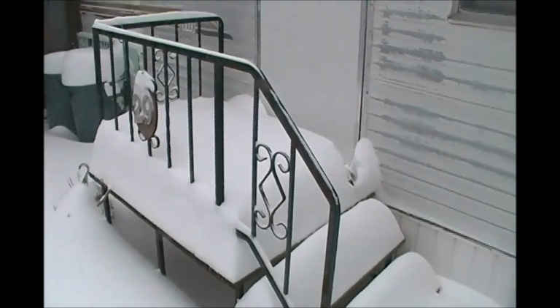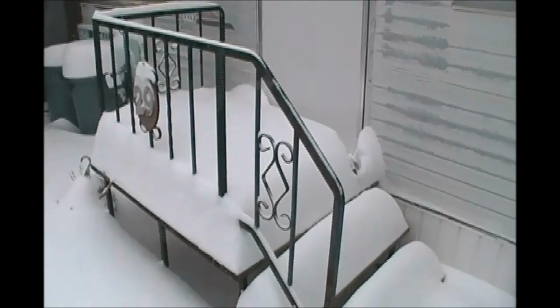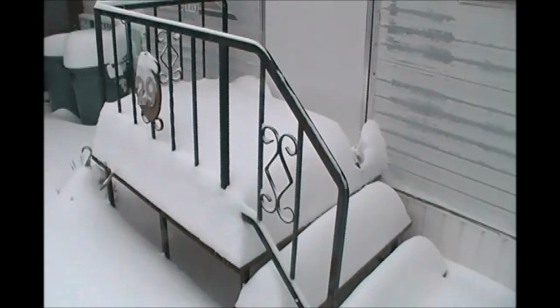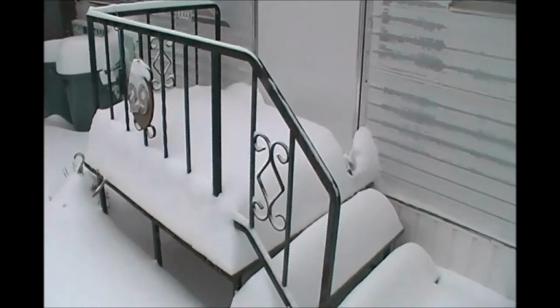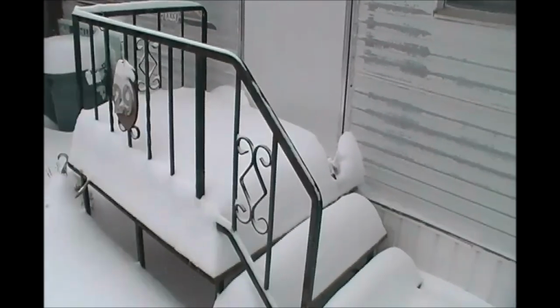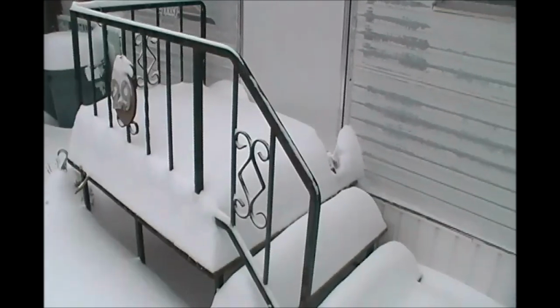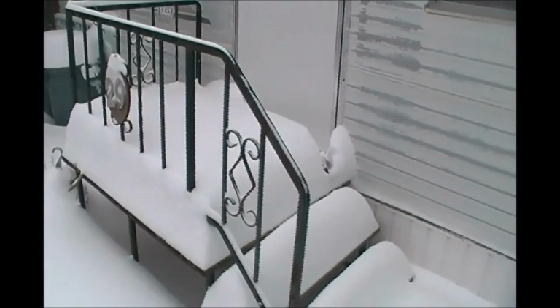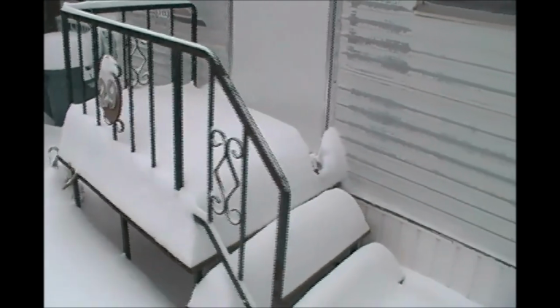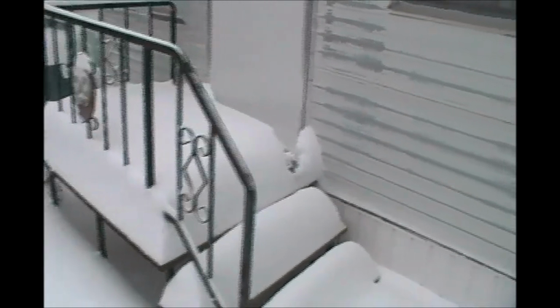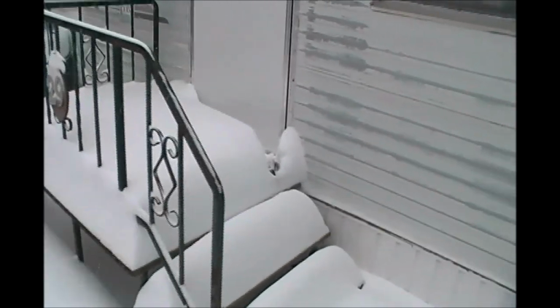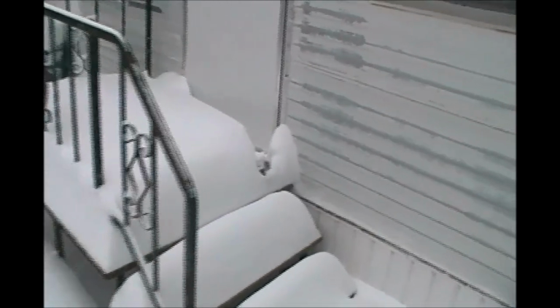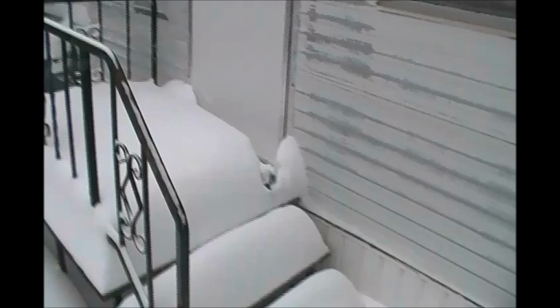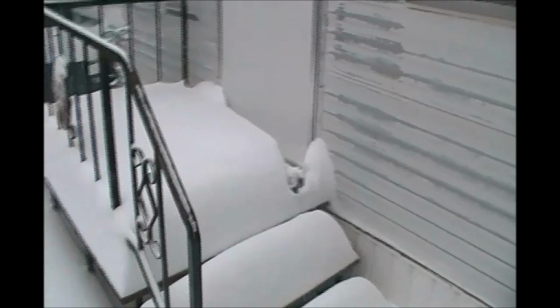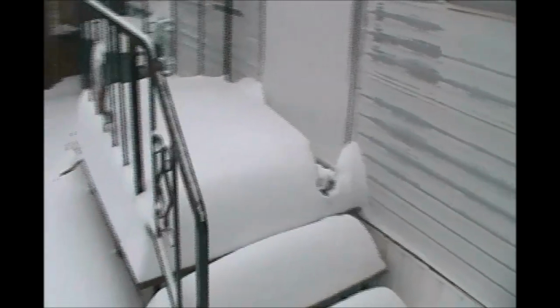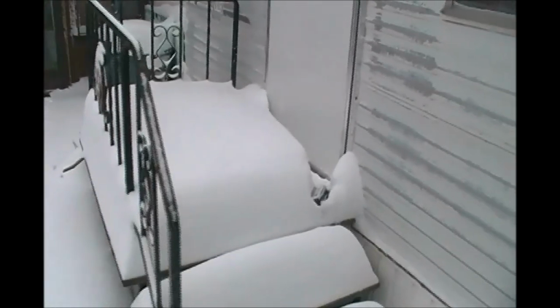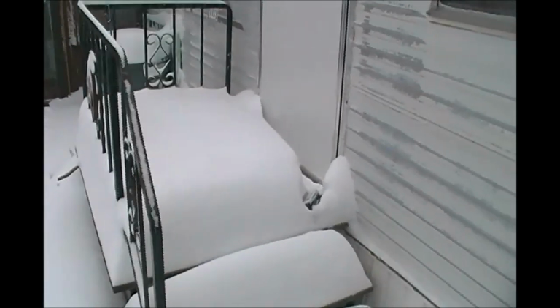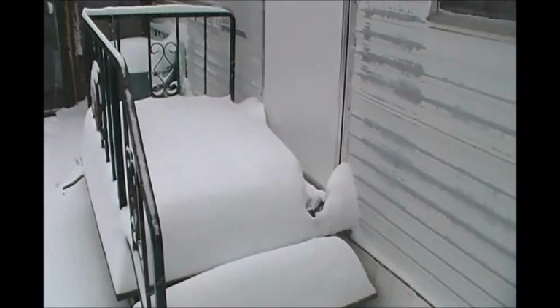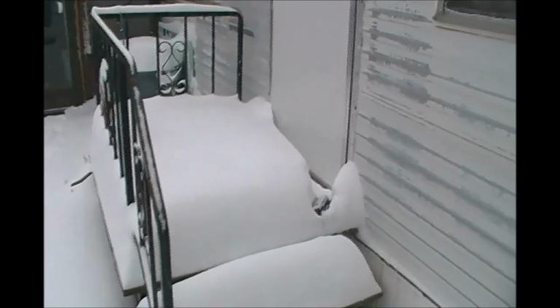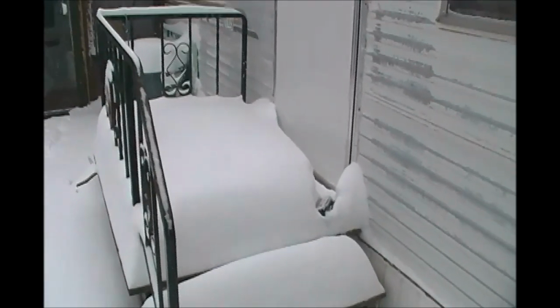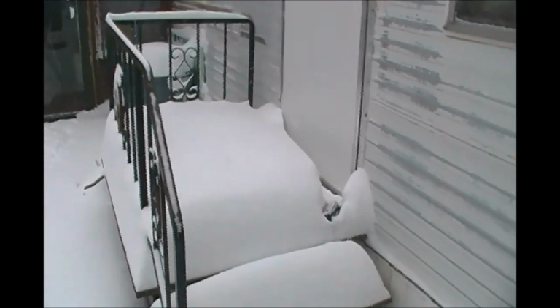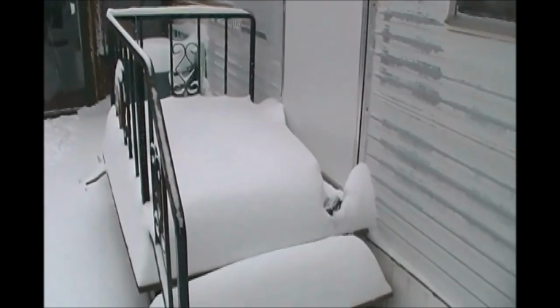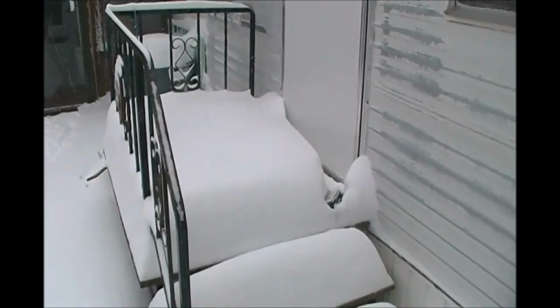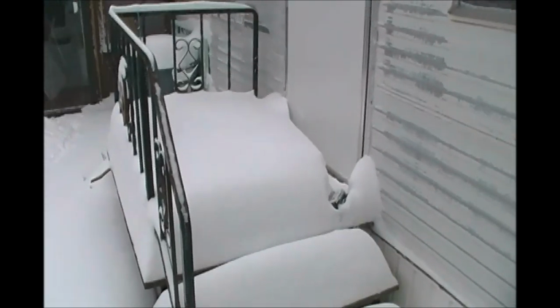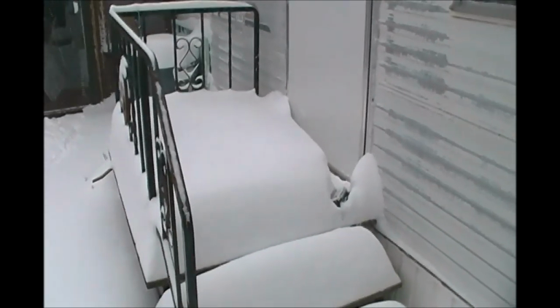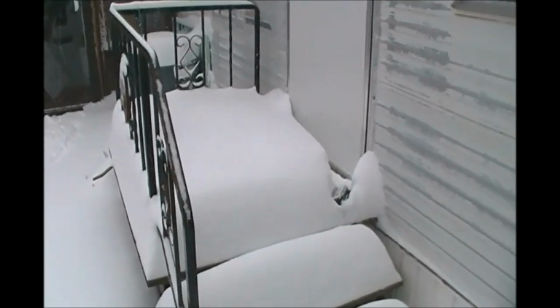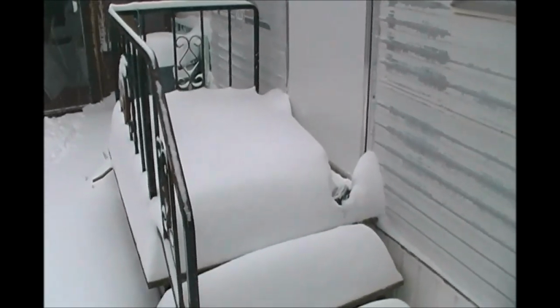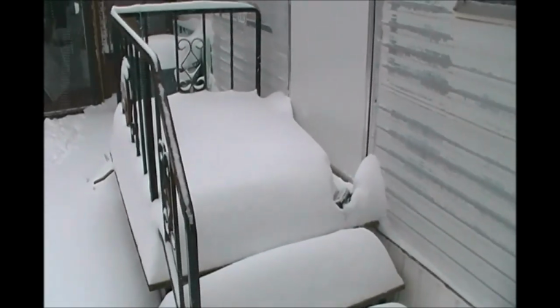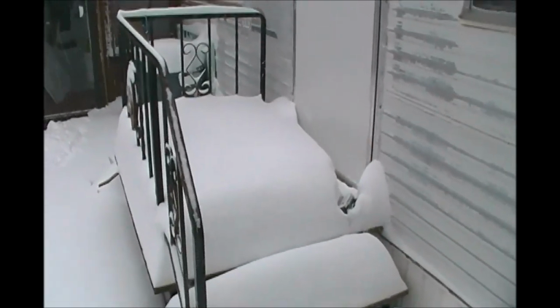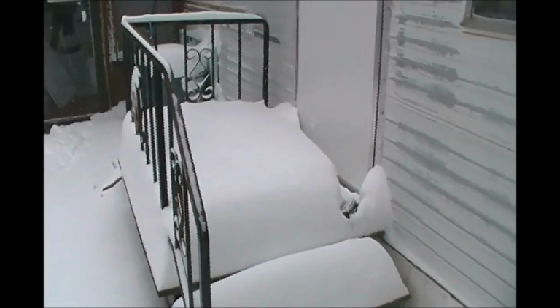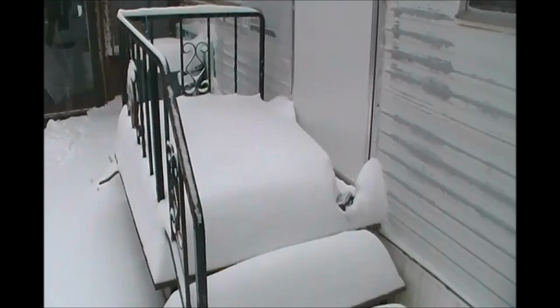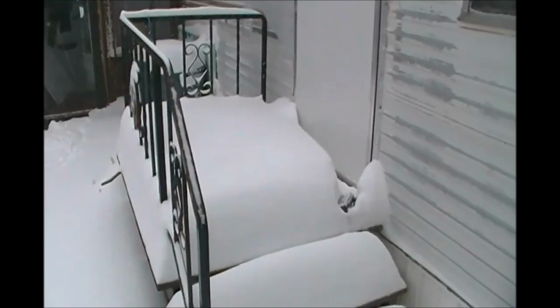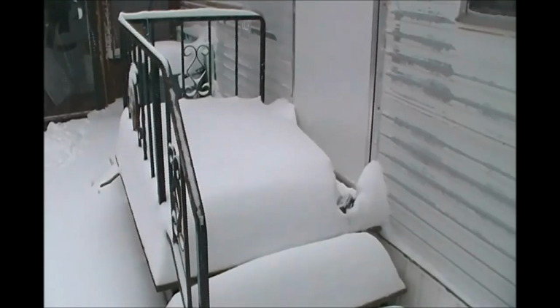And it's only one o'clock. We've got almost a foot already, and it's supposed to snow all day, so we might get 18 inches for all I know.